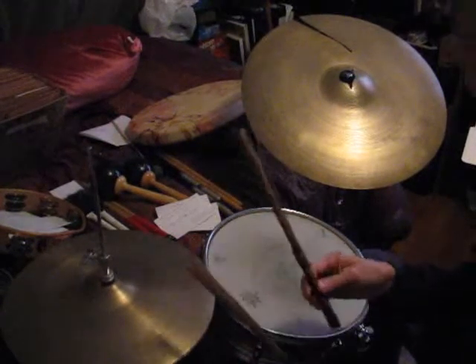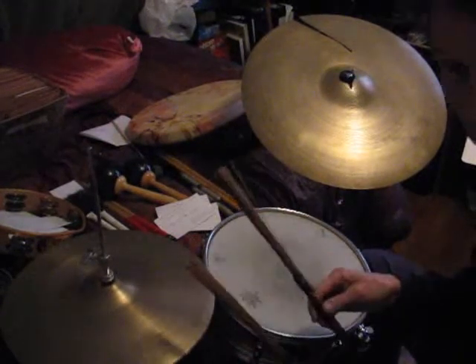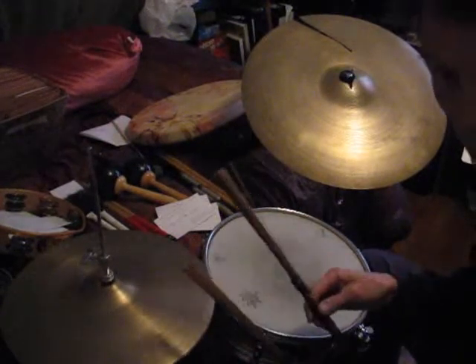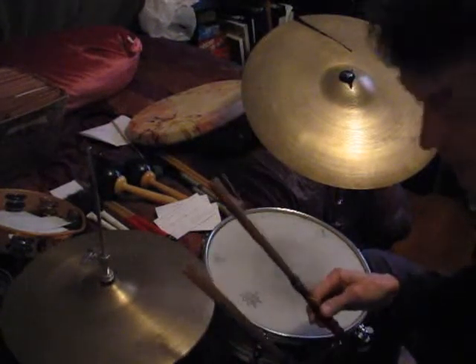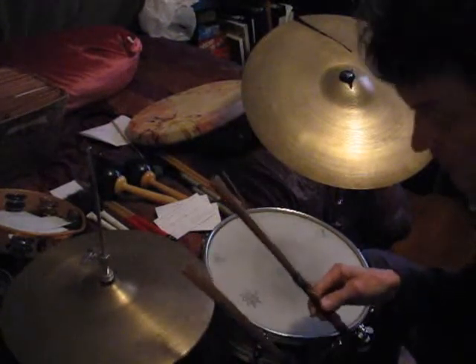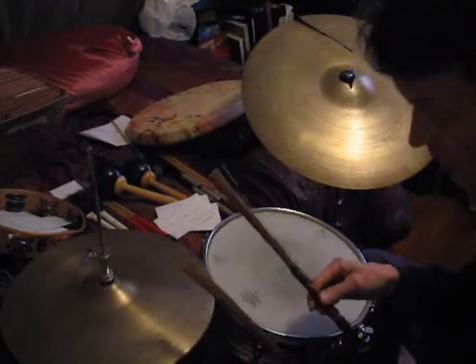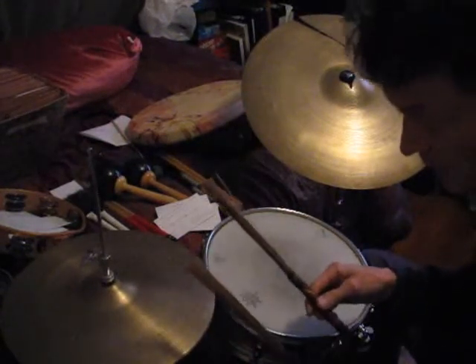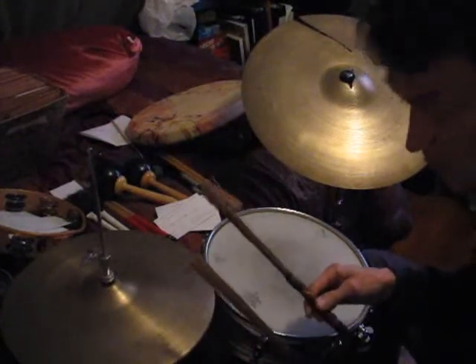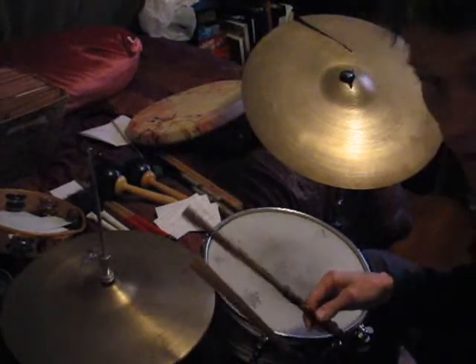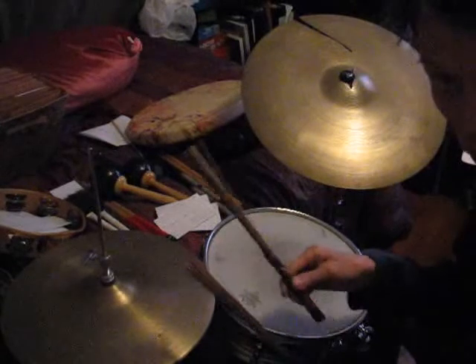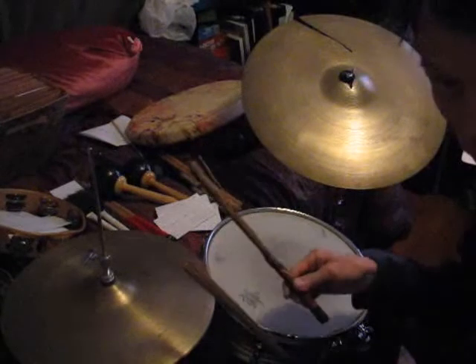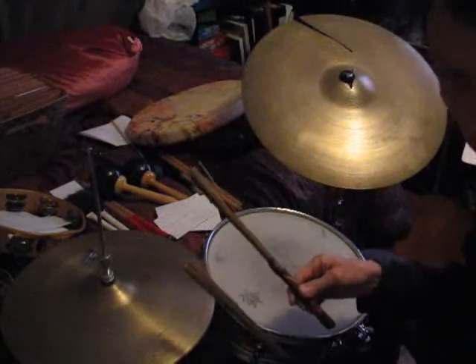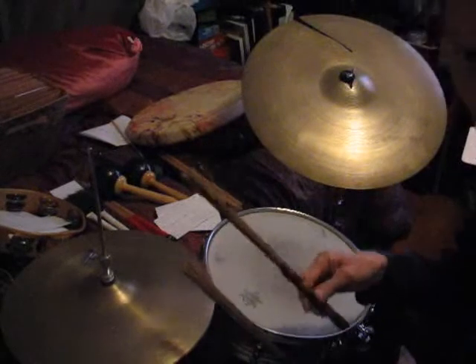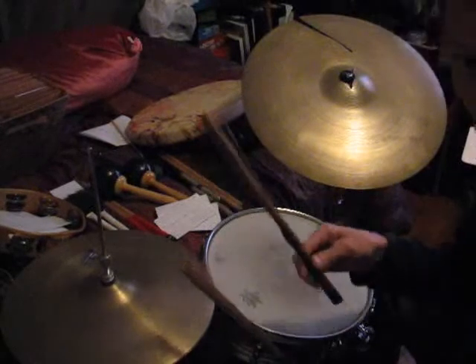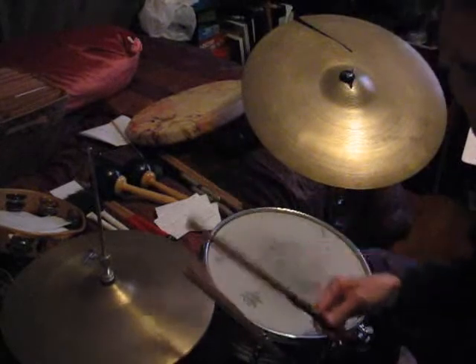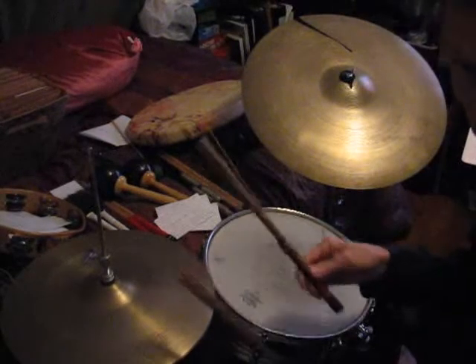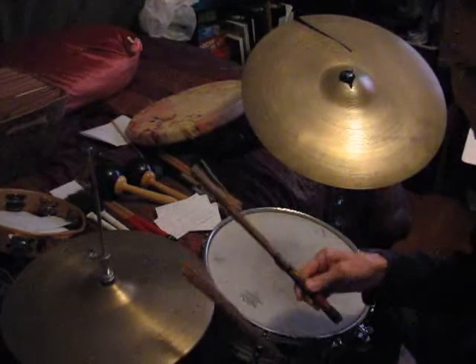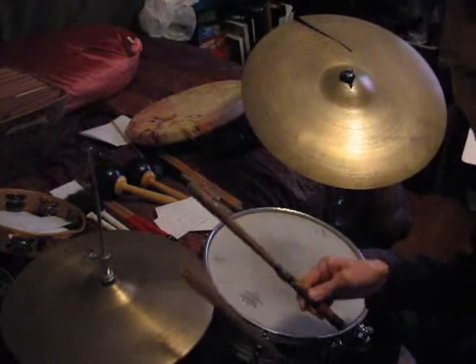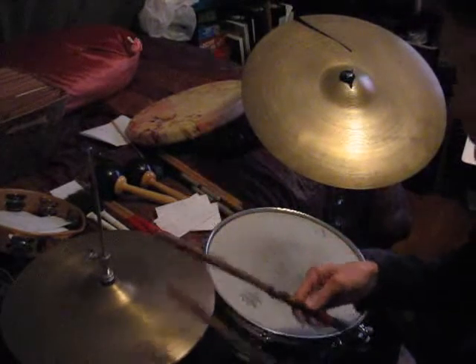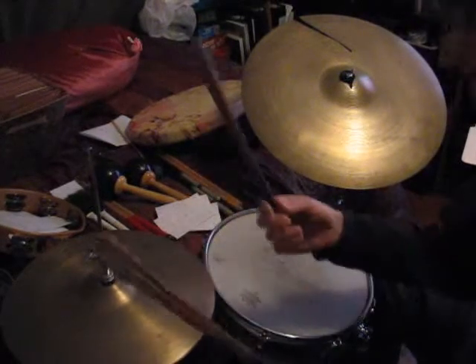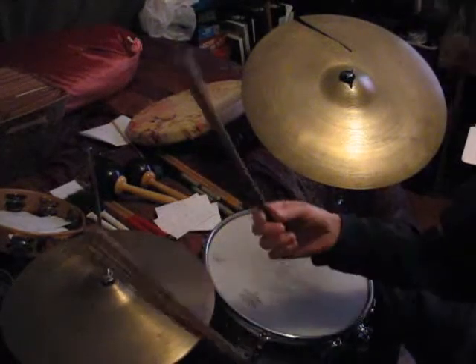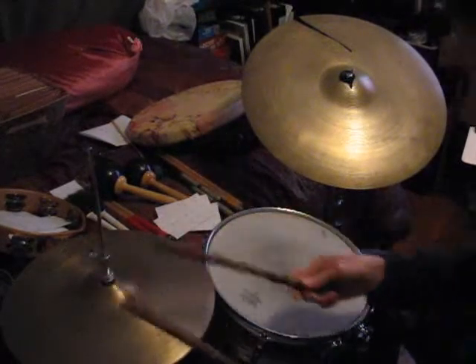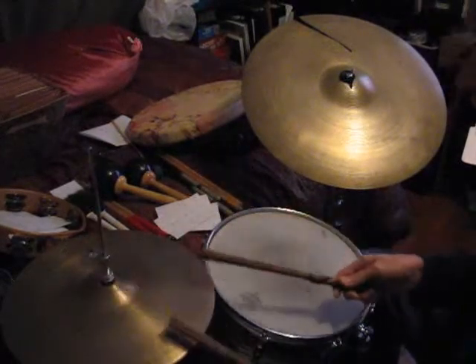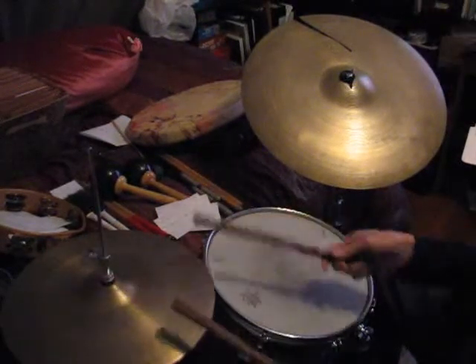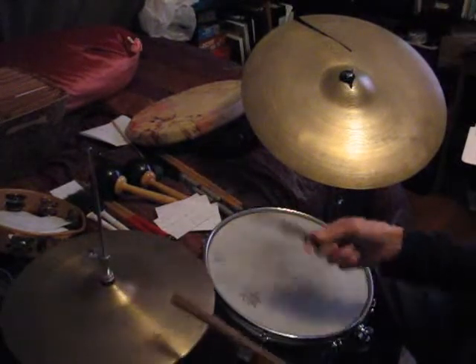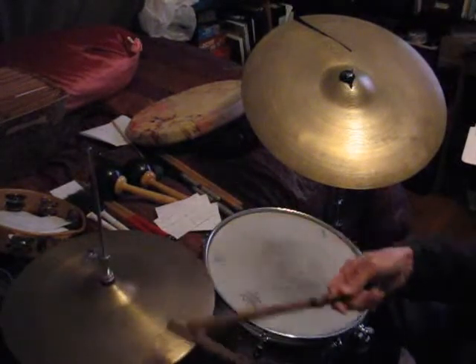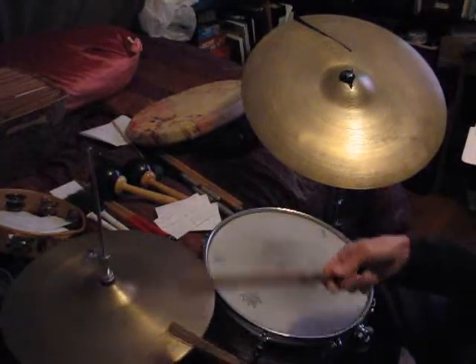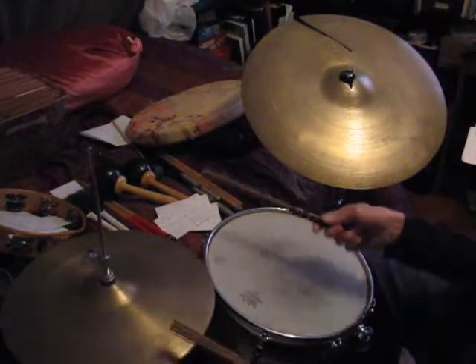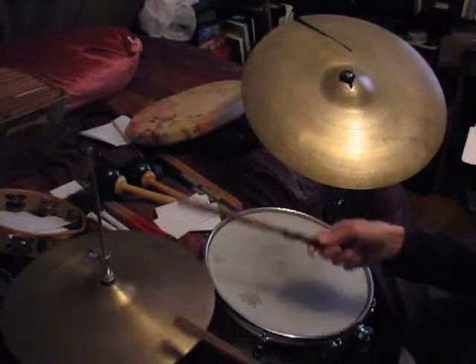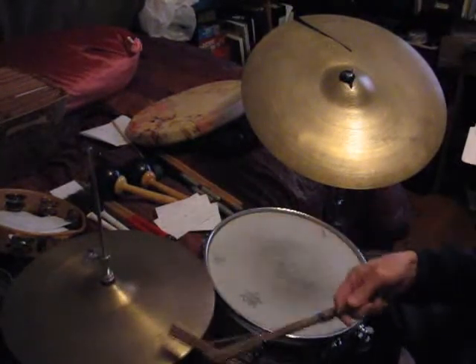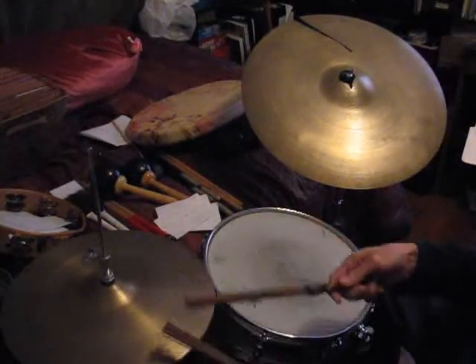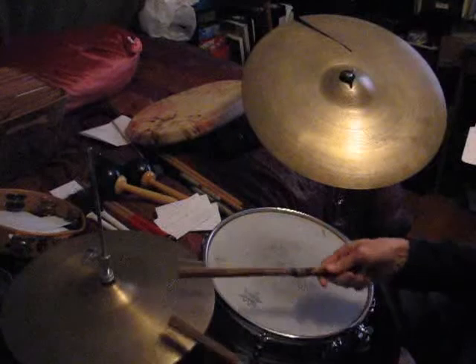All you have to do is lift it up. You'll know where to put it just by feel. Try it again. One, two, three, four.